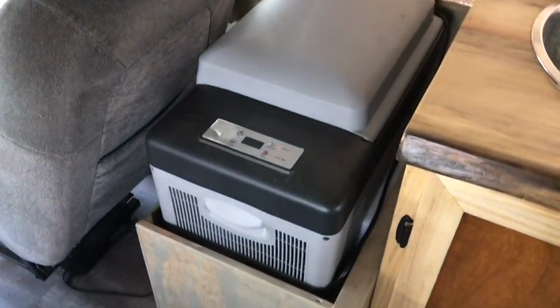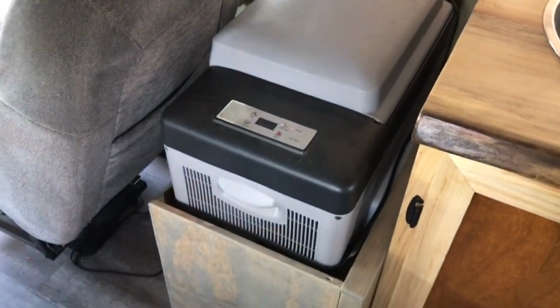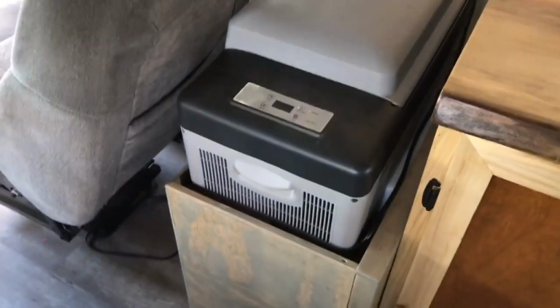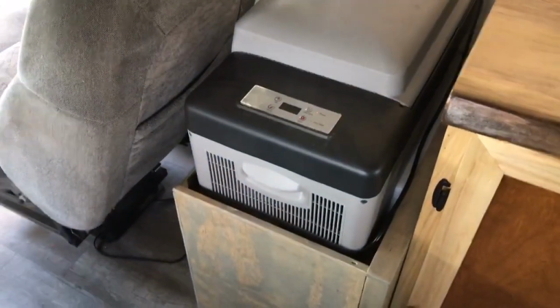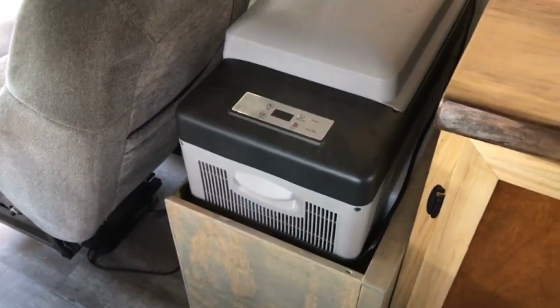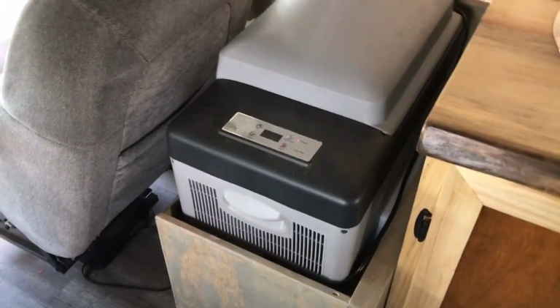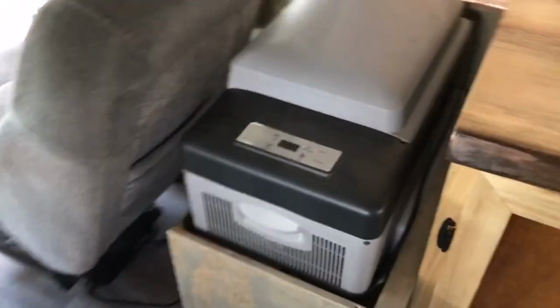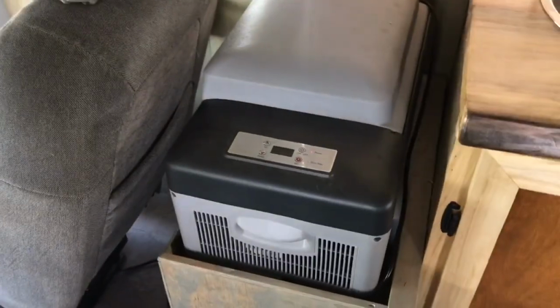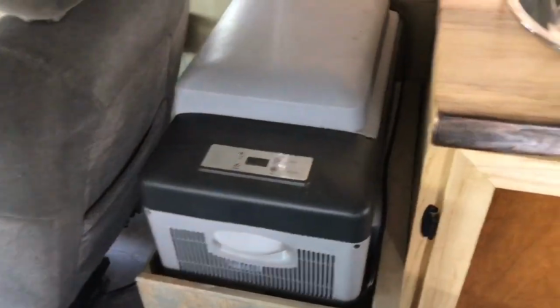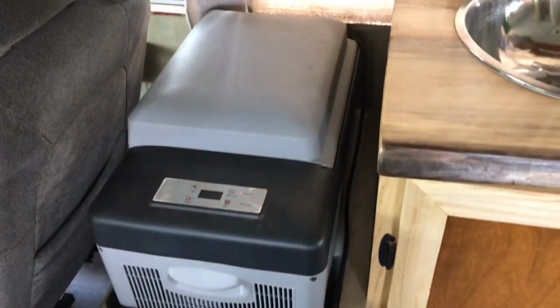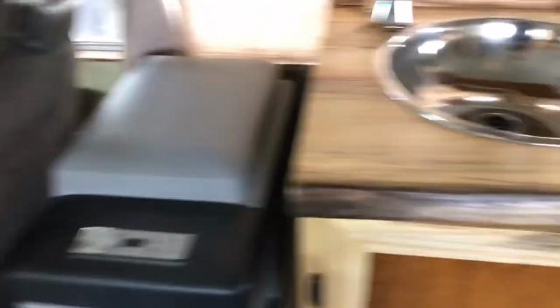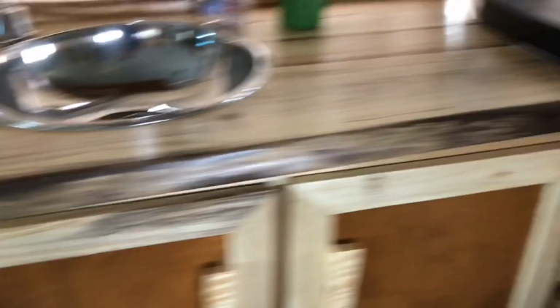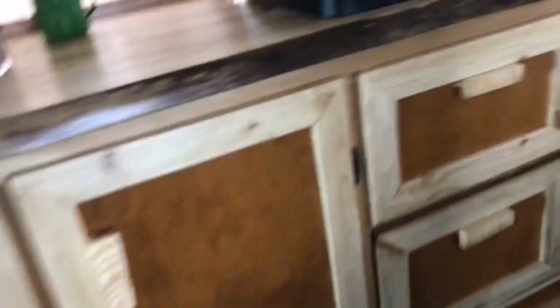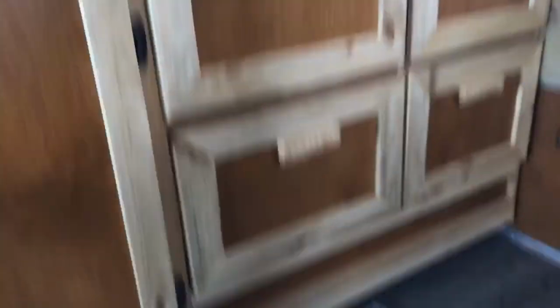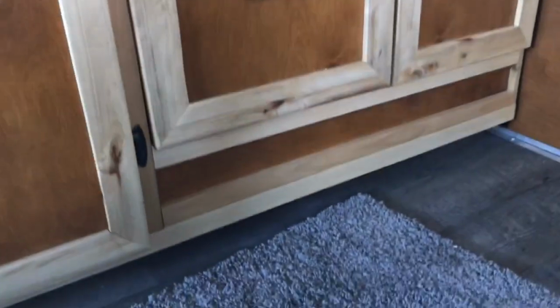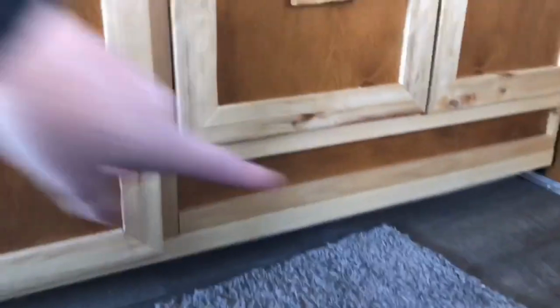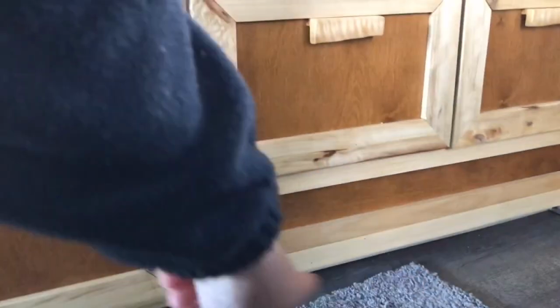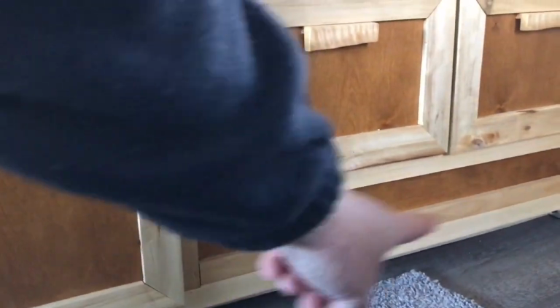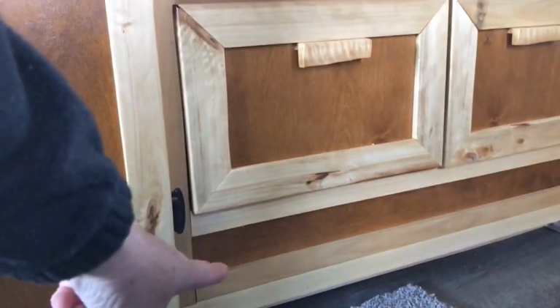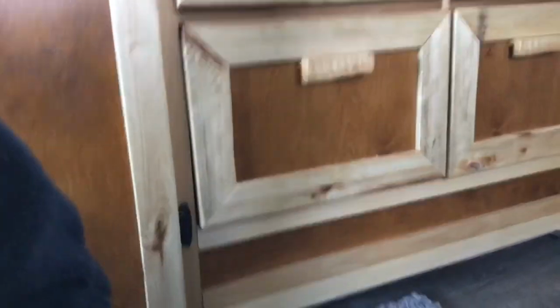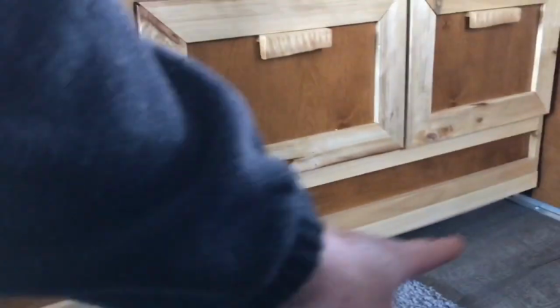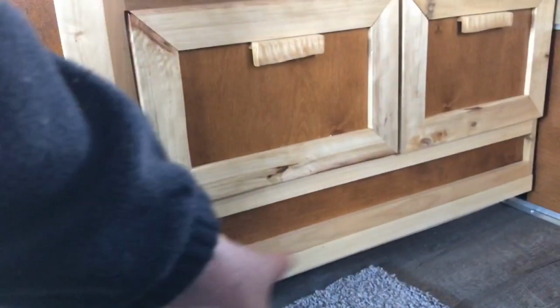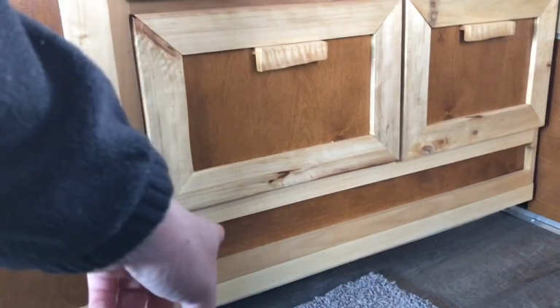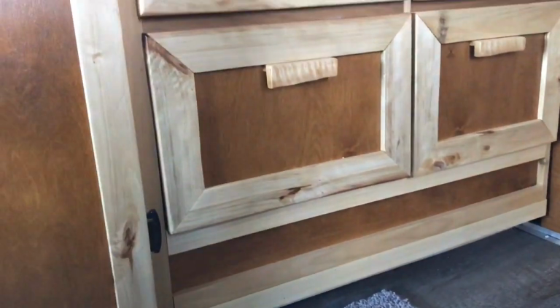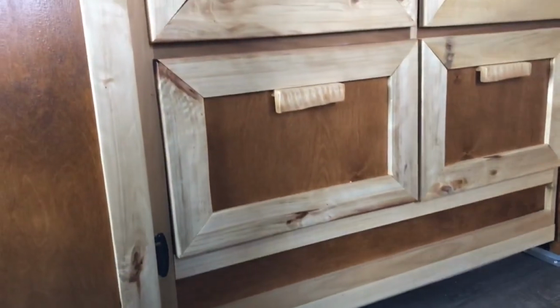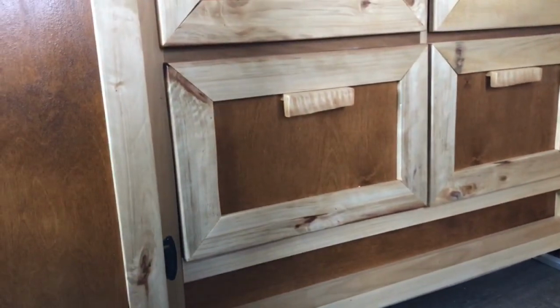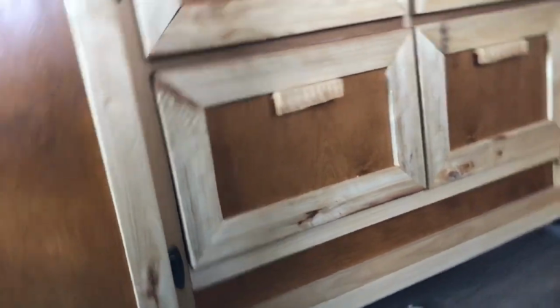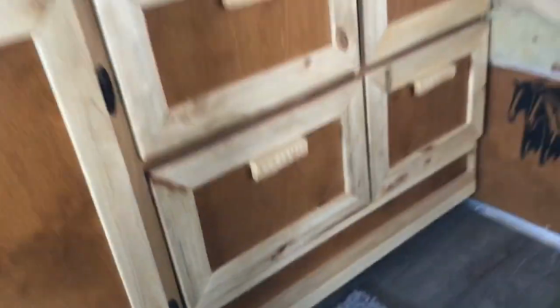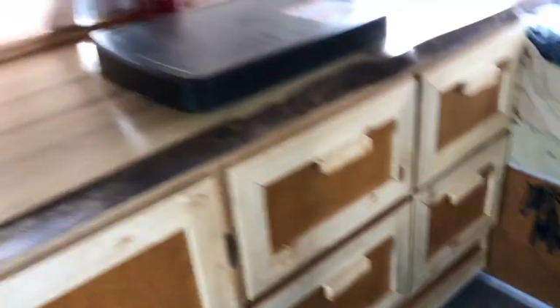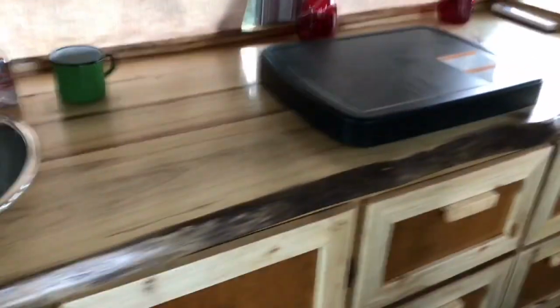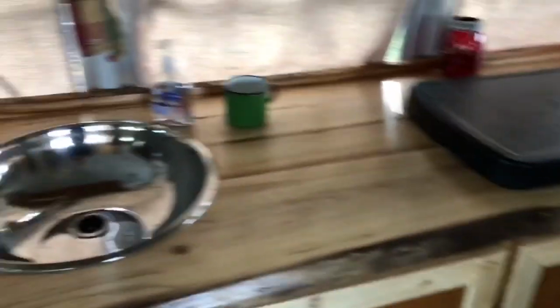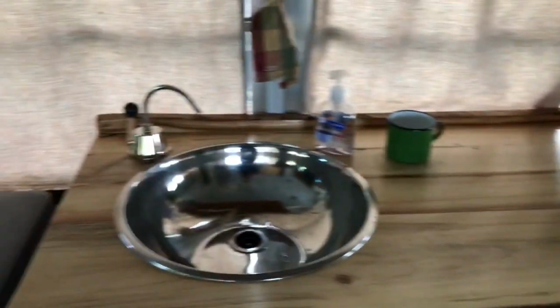Here is my DC fridge — it also runs on AC. The cabinet sits on the wheel well right there, so that space is actually the wheel well and I had to do something with it. Now the wheel well just kind of disappears.